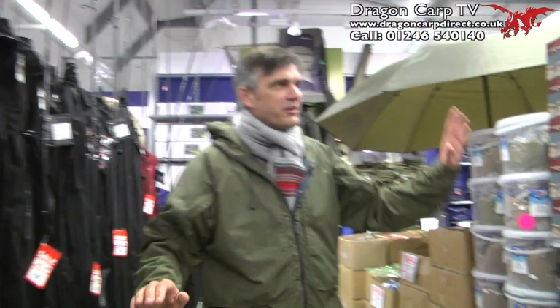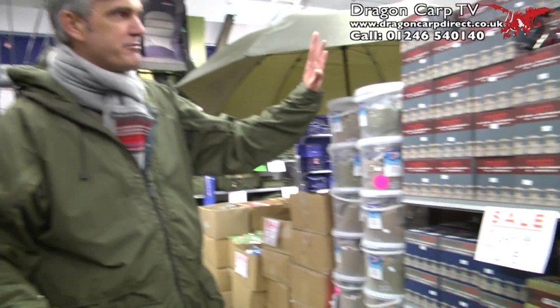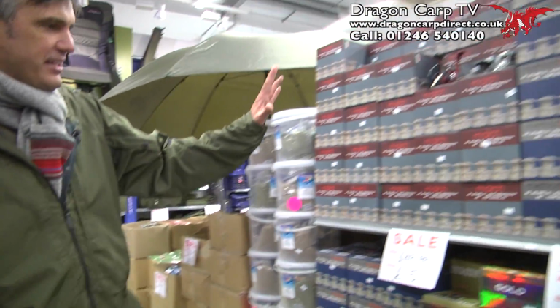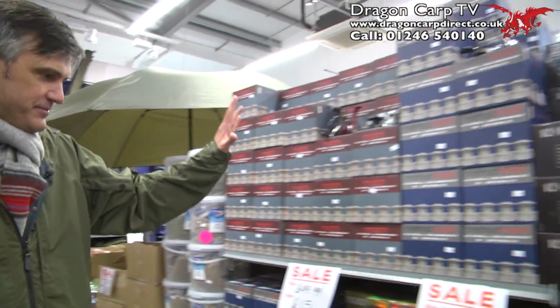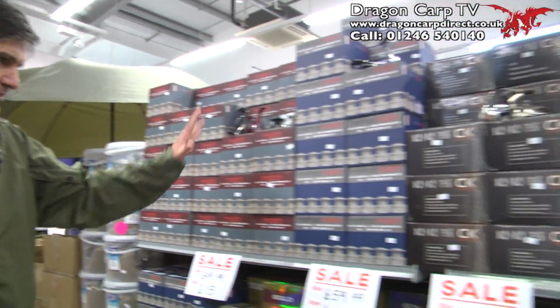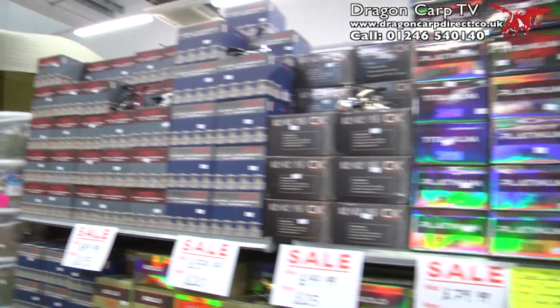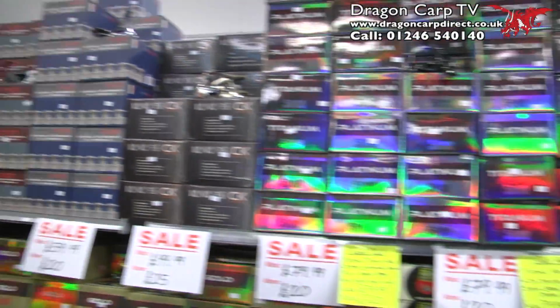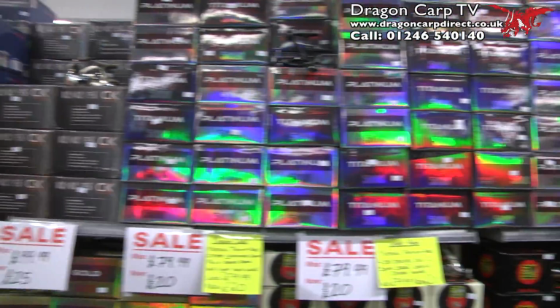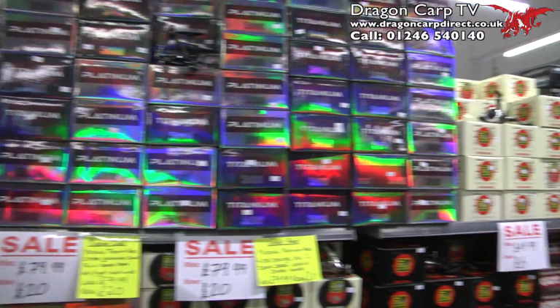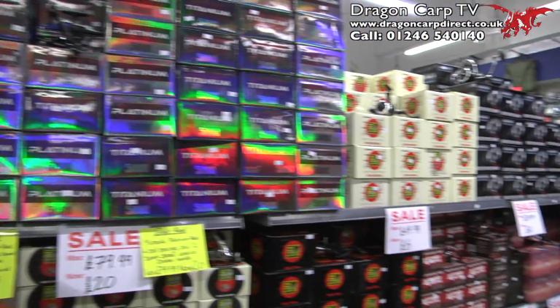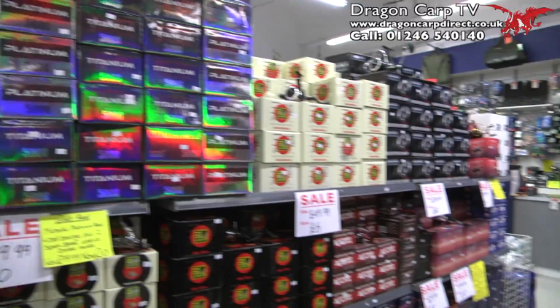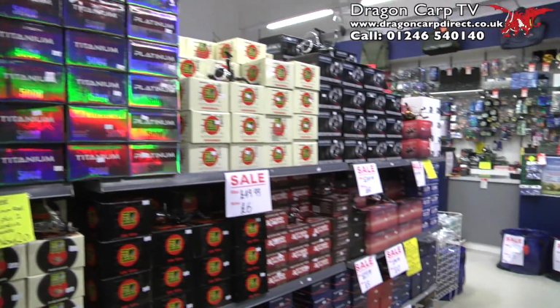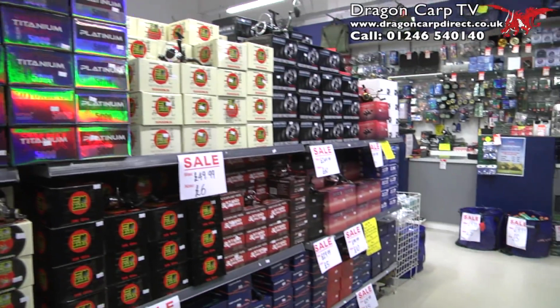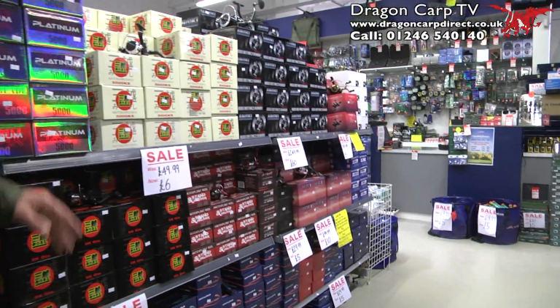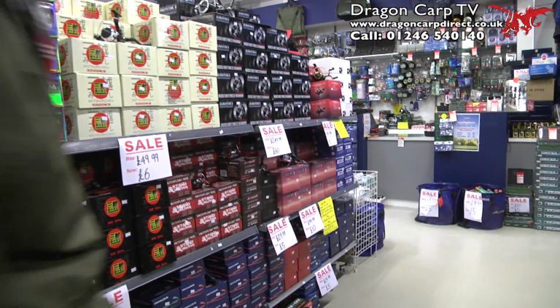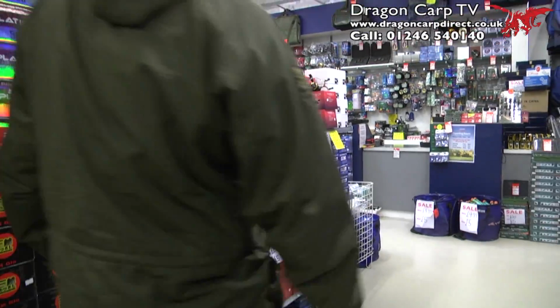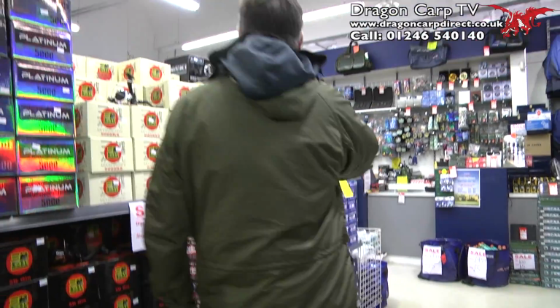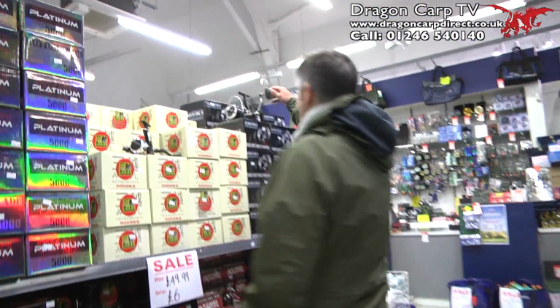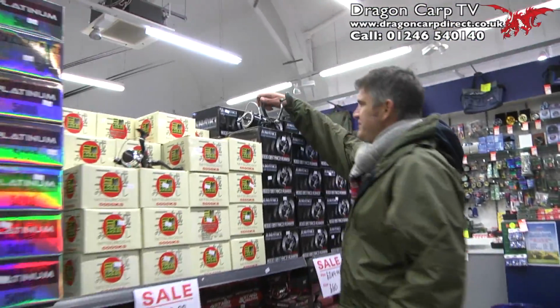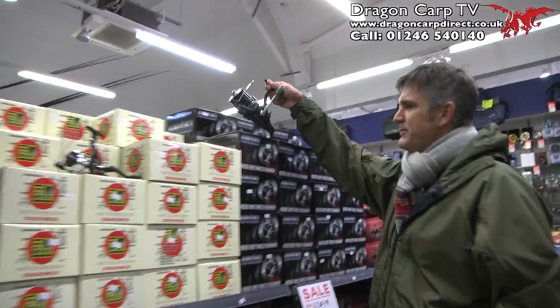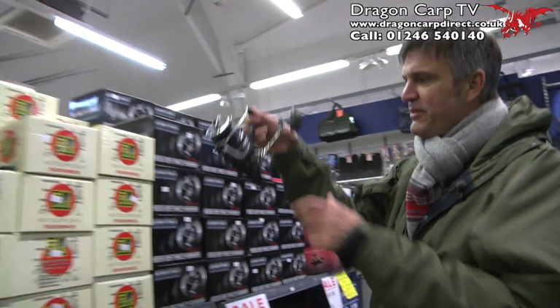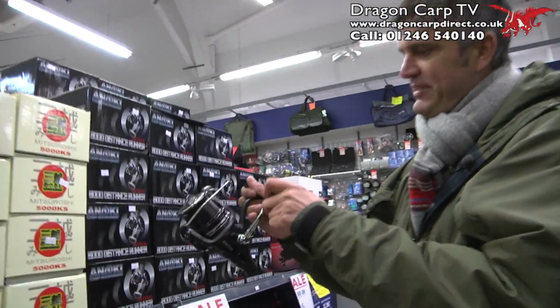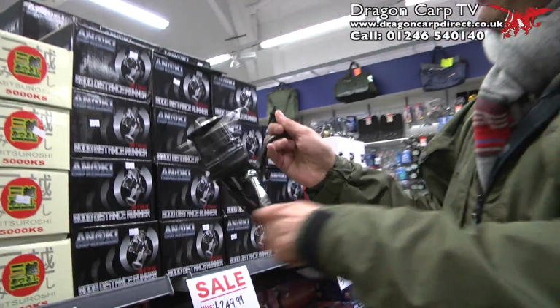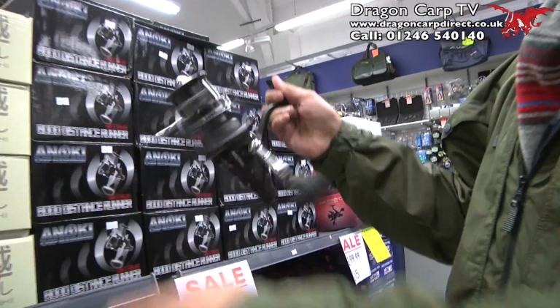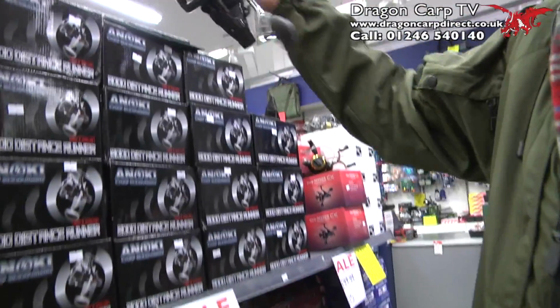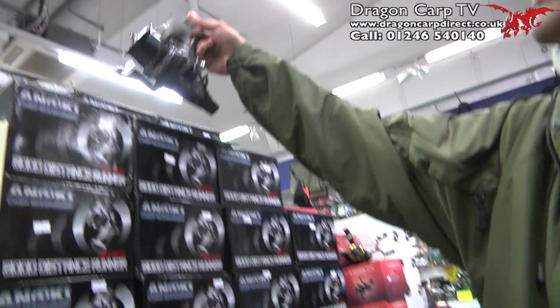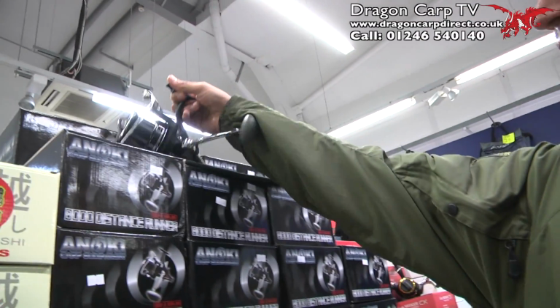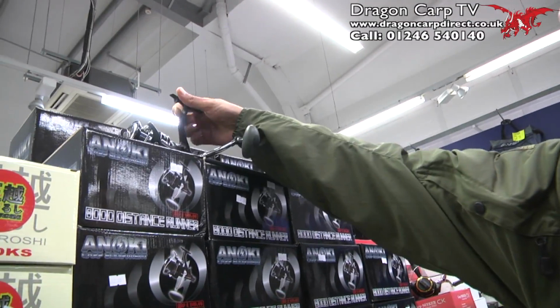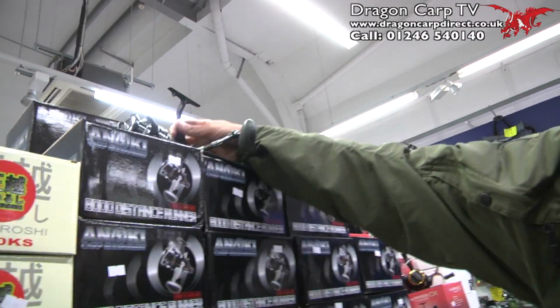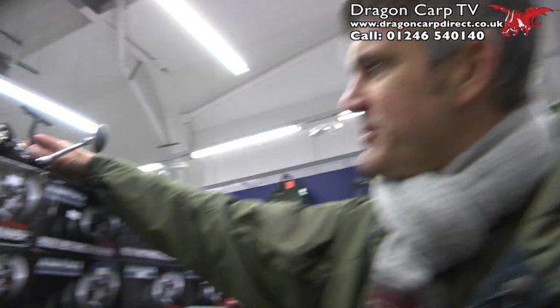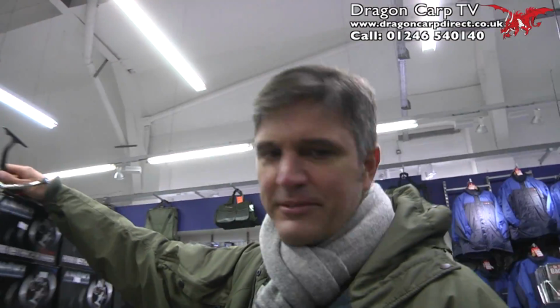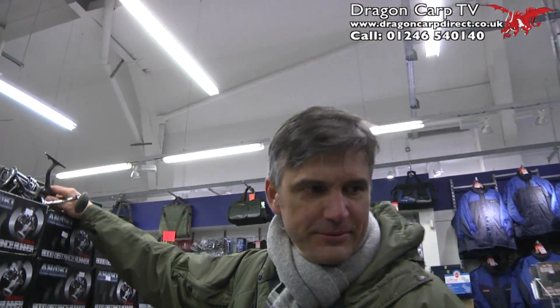We've got a great reel selection, something for everyone — match reels, big fish reels, big pit reels — look at this one here. If you want to chuck a long way, you can go miles with that. £40 off that one, £60 that one.